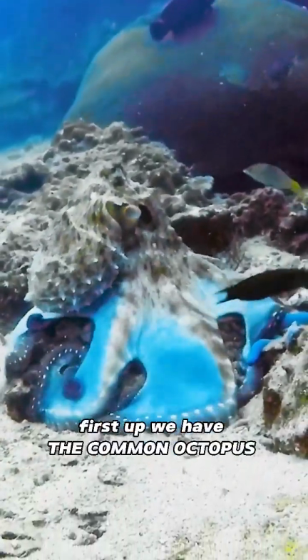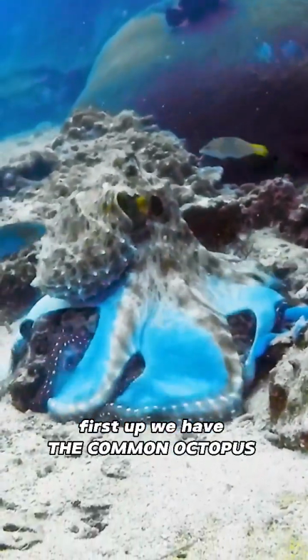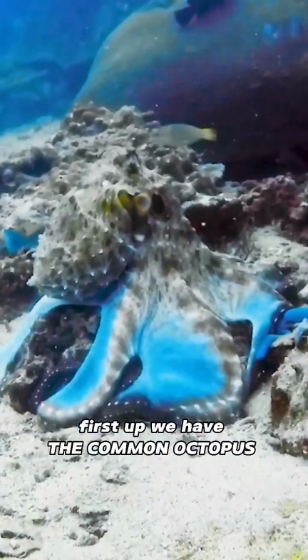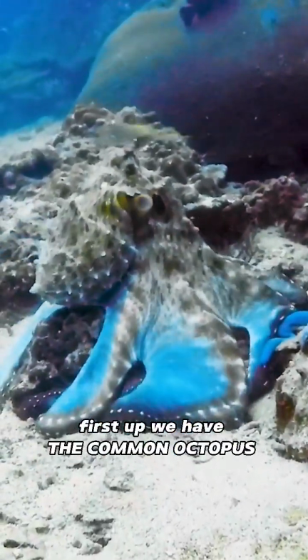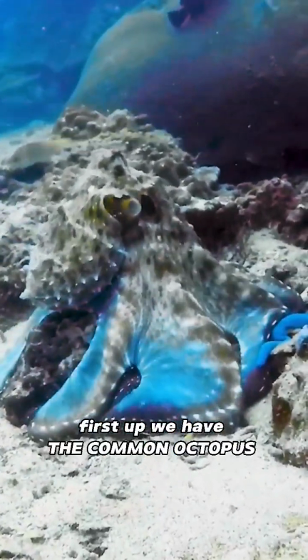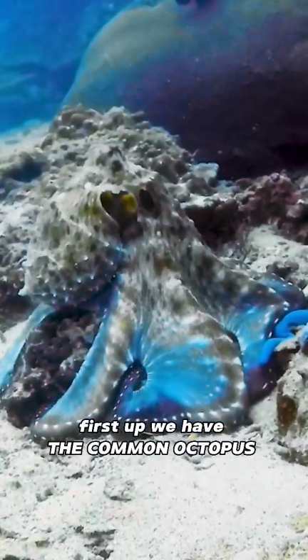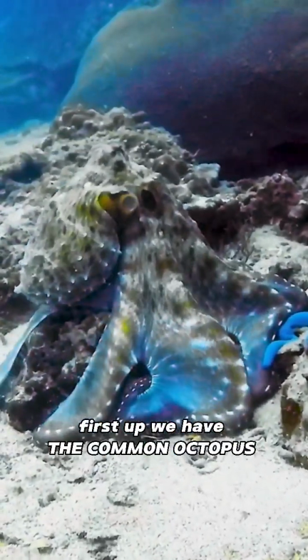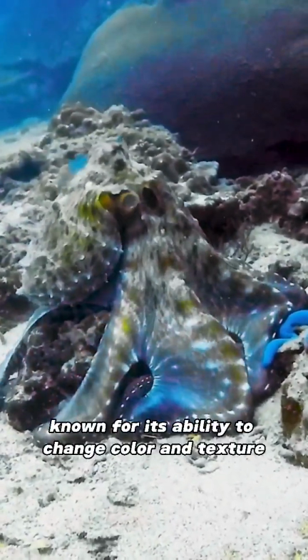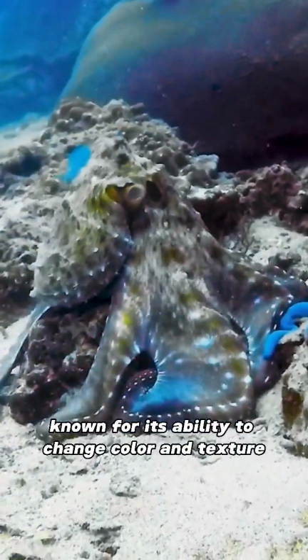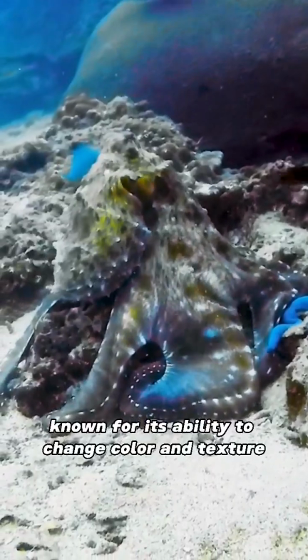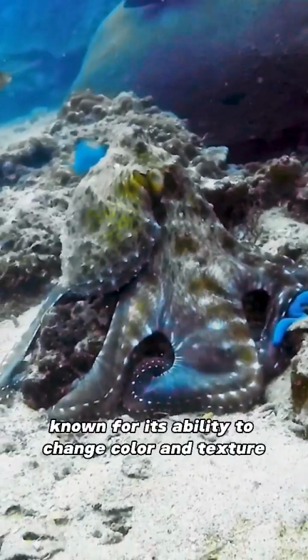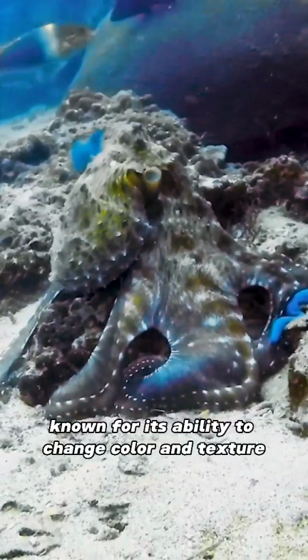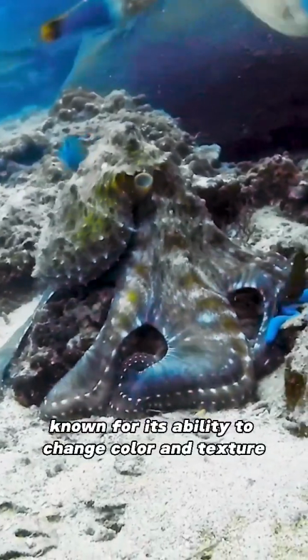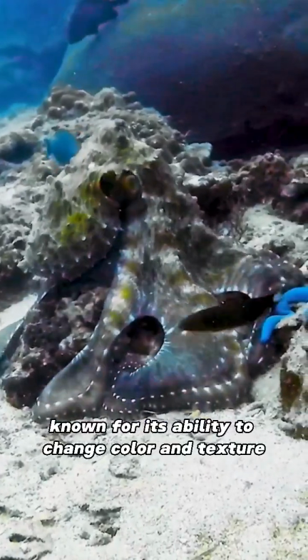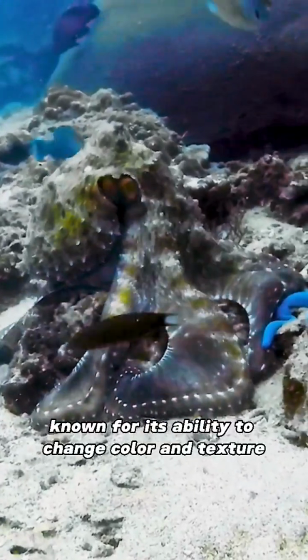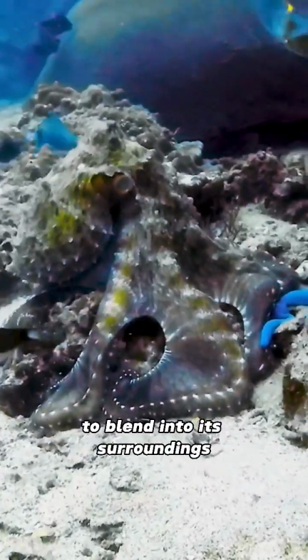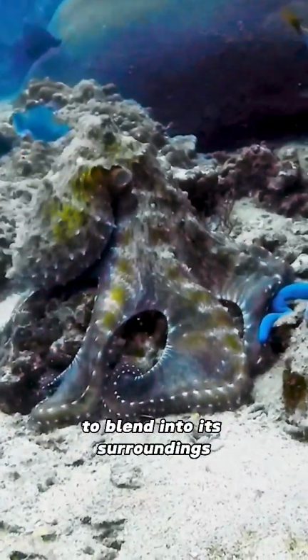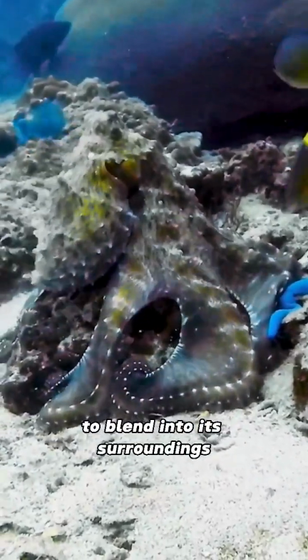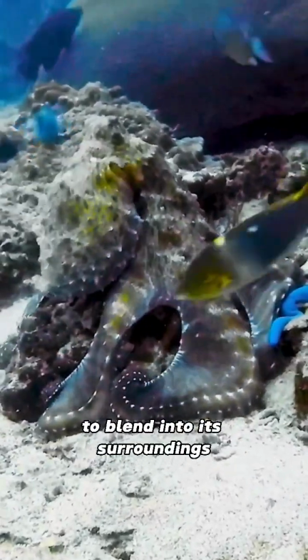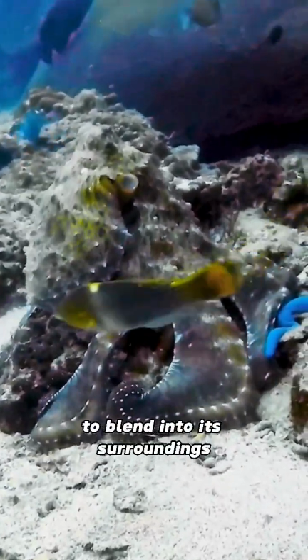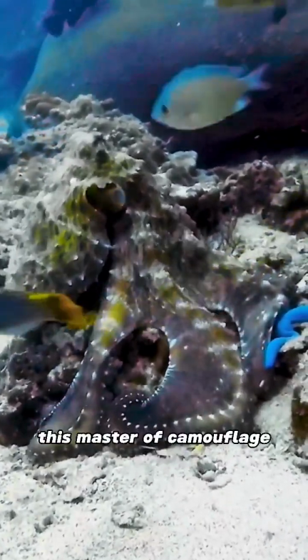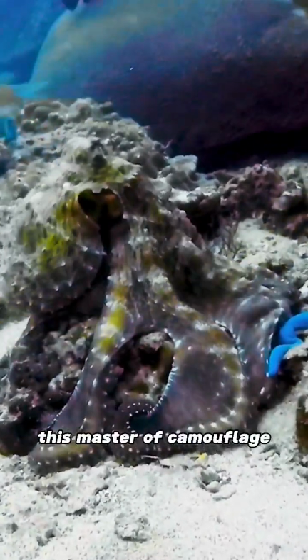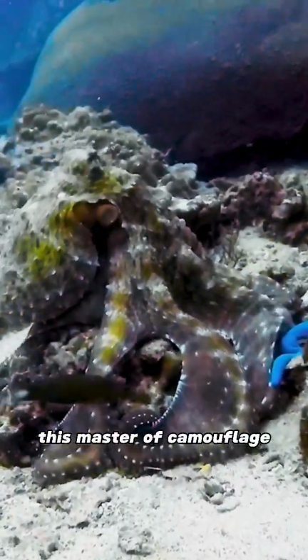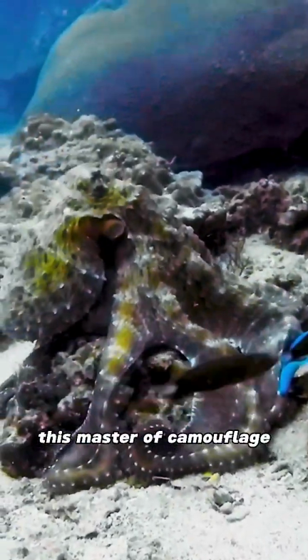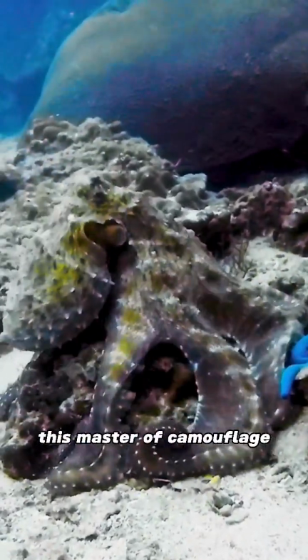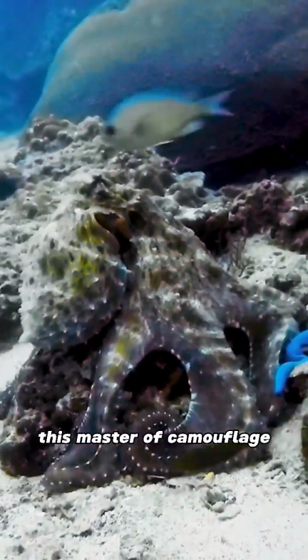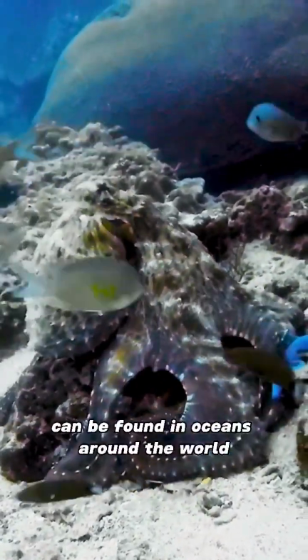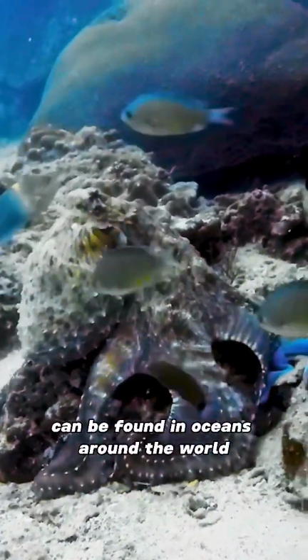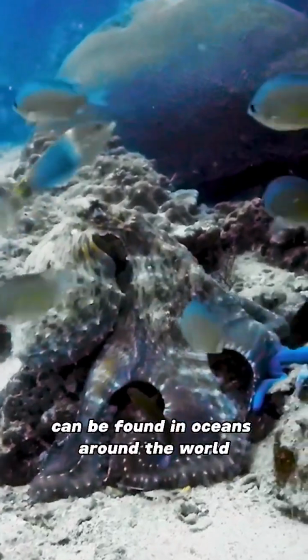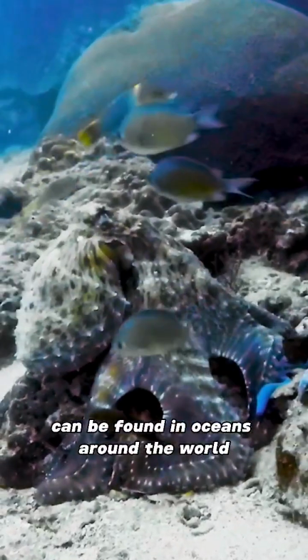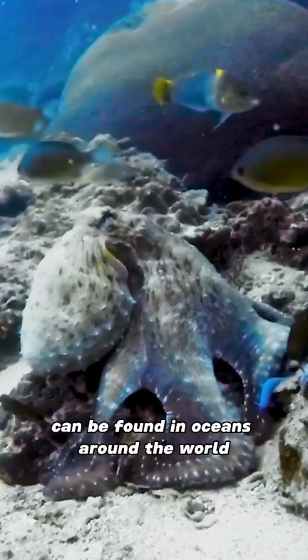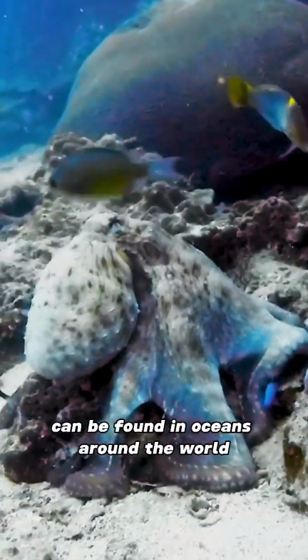First up, we have the common octopus, known for its ability to change color and texture to blend into its surroundings. This master of camouflage can be found in oceans around the world.